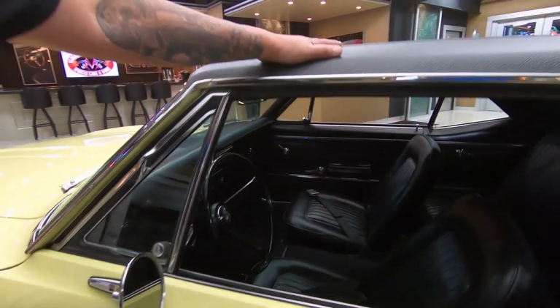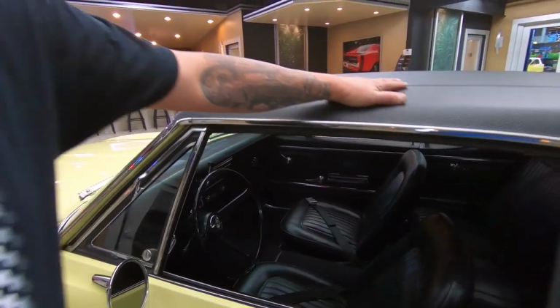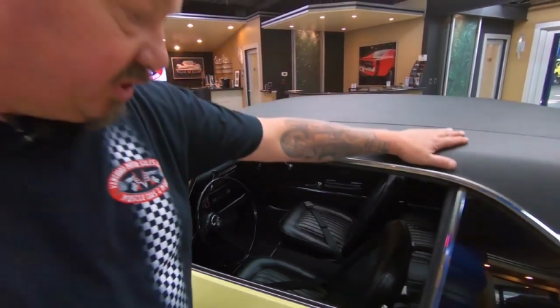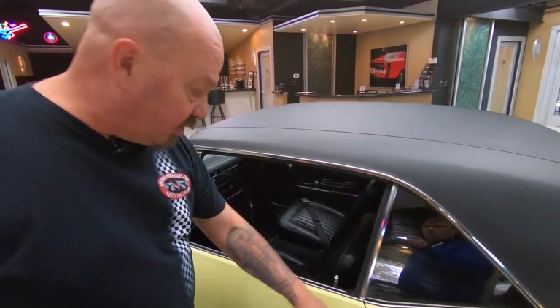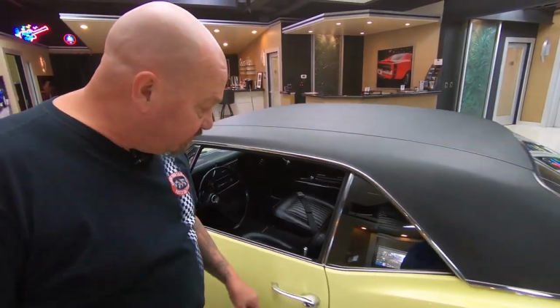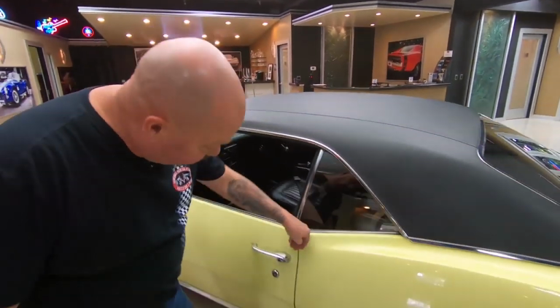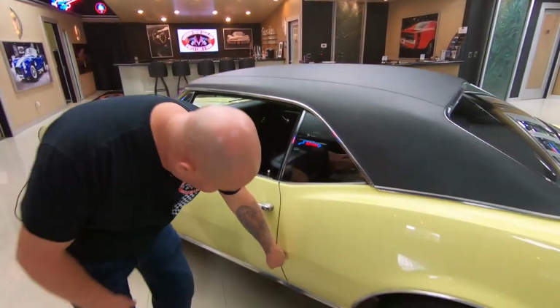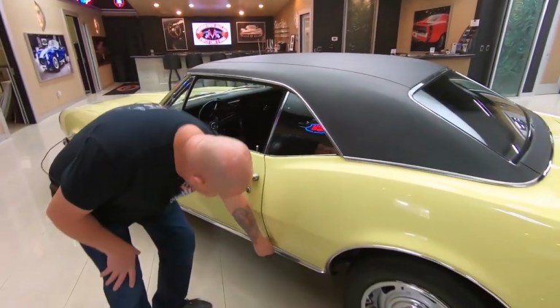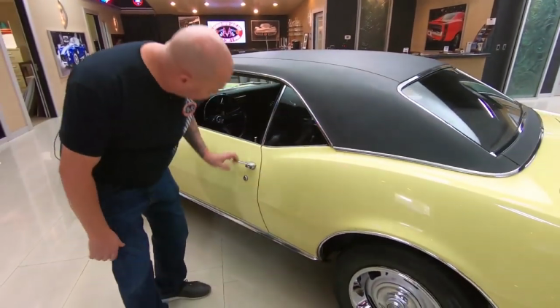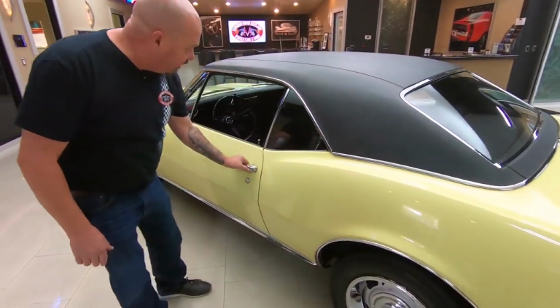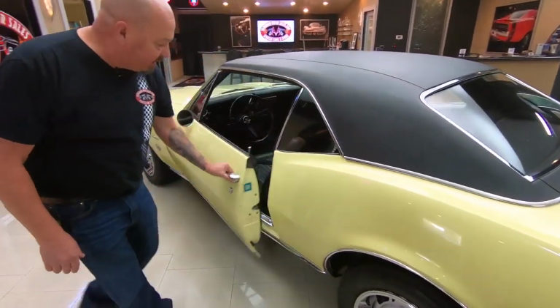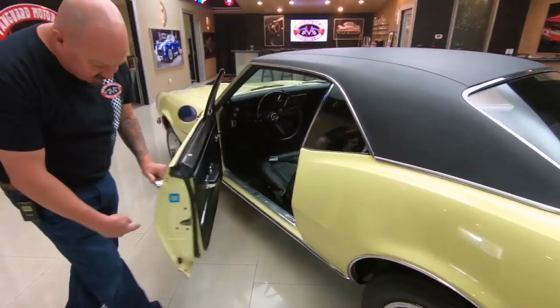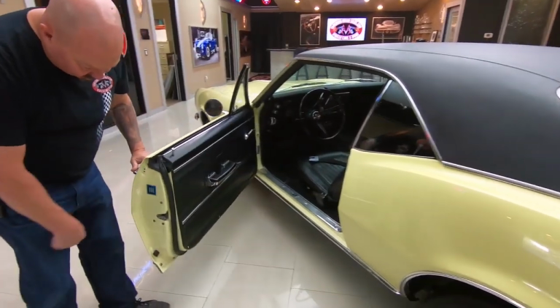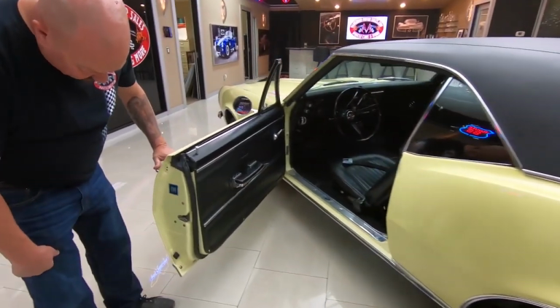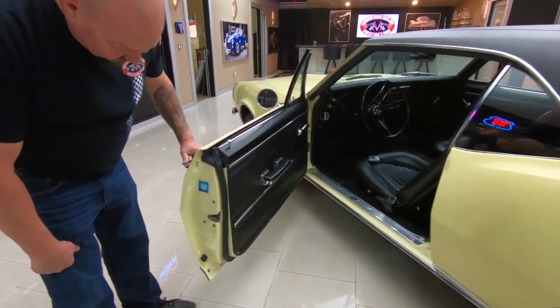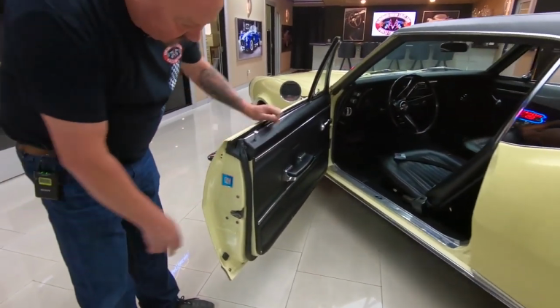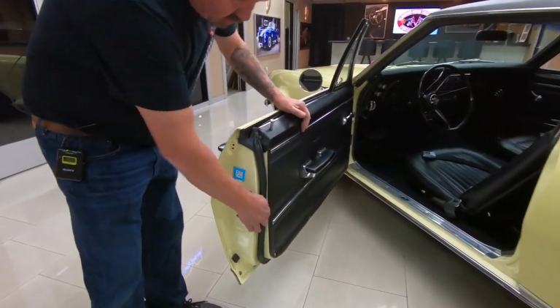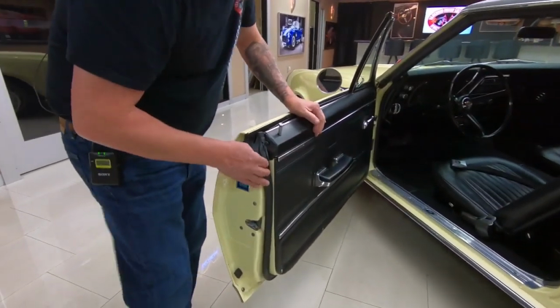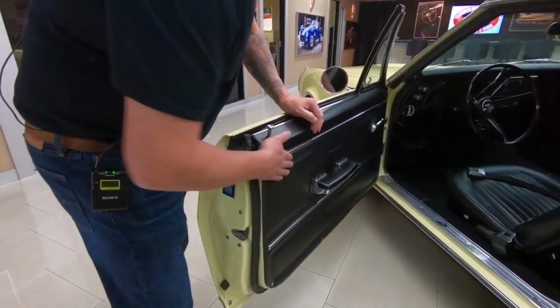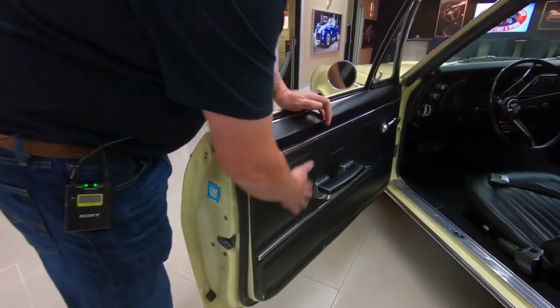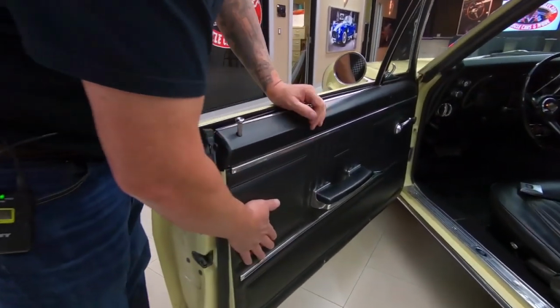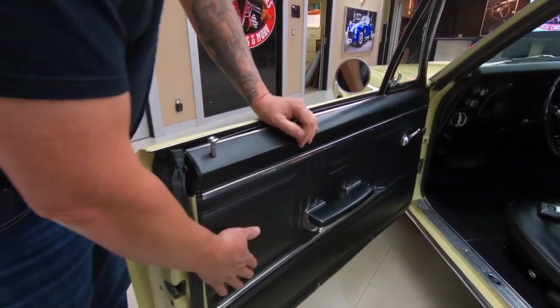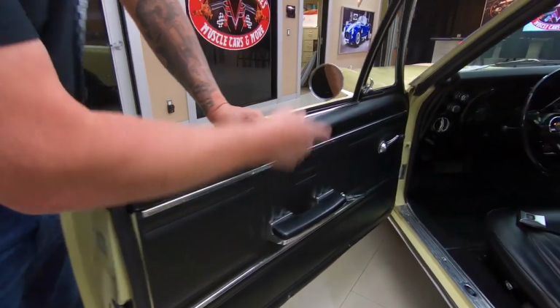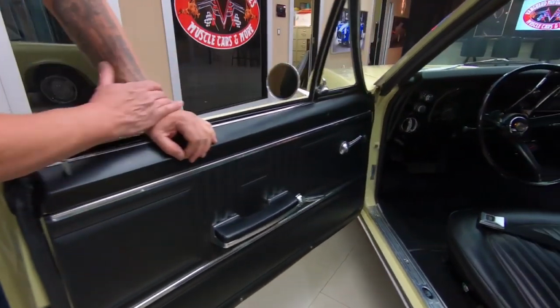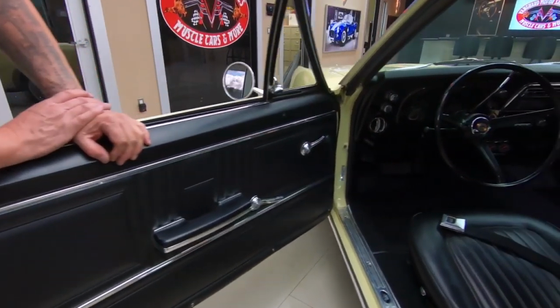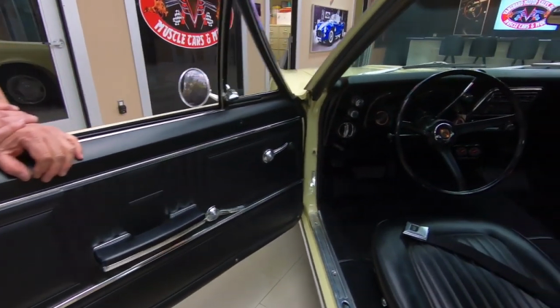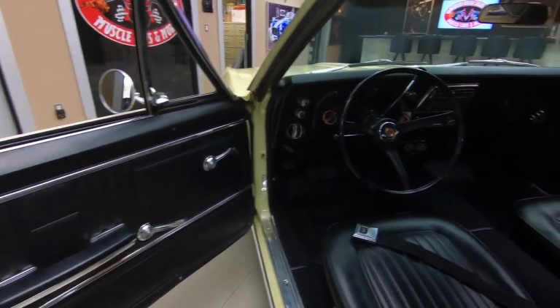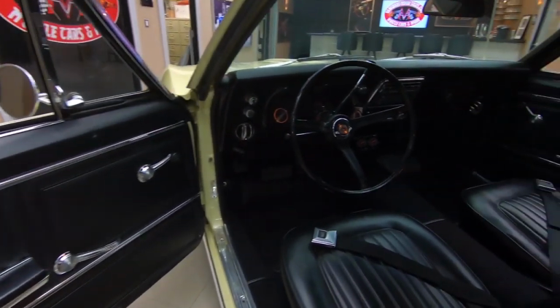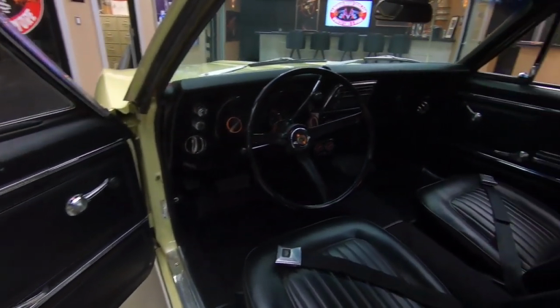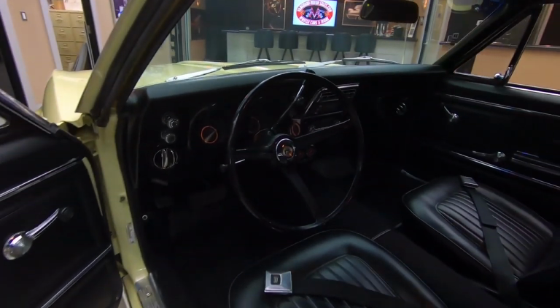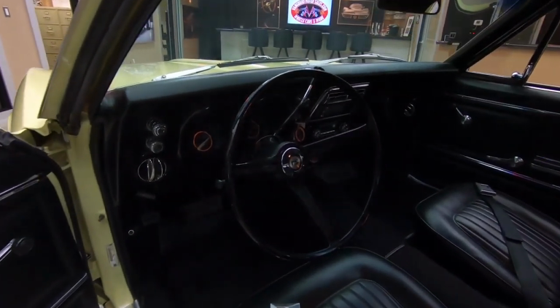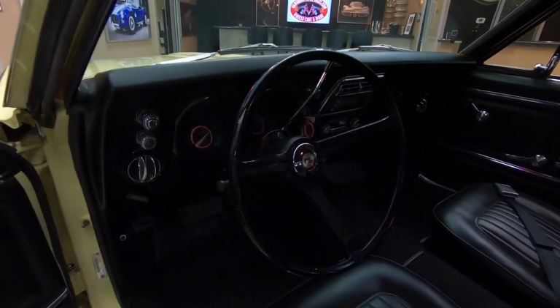The vinyl top looks good. Door handle looks good. Doors are lined up nice and flush. The door jamb's nice and clean. The rubber's been replaced. The door panel itself looks good. Steering wheel's in good shape. The dash itself is looking great.